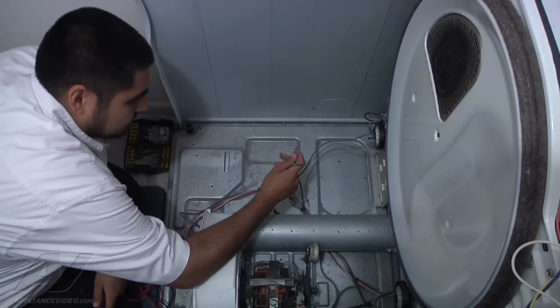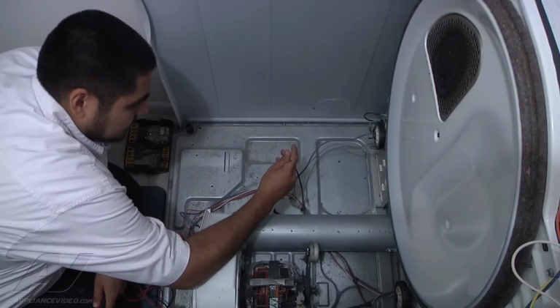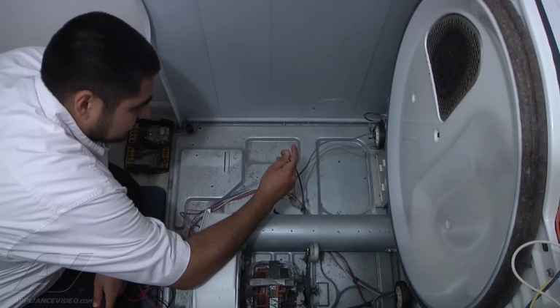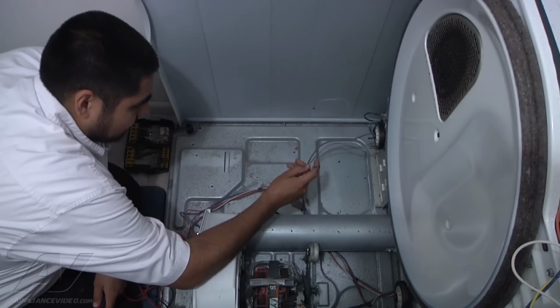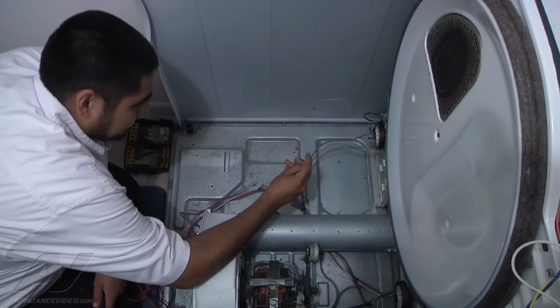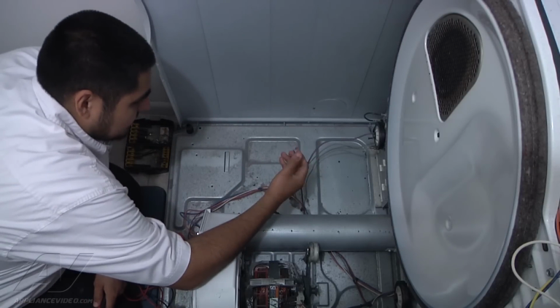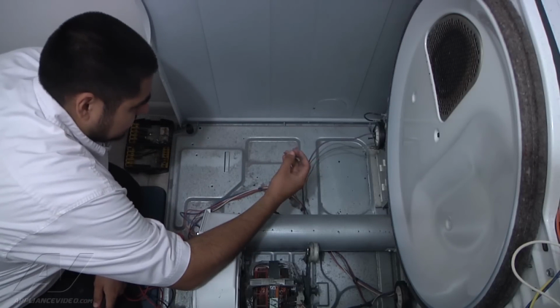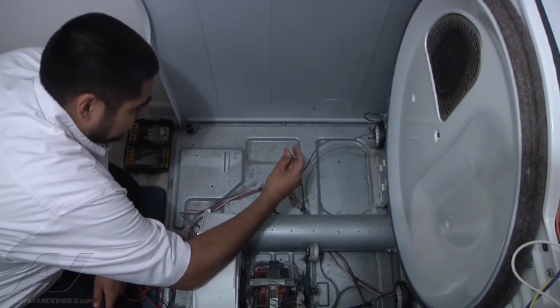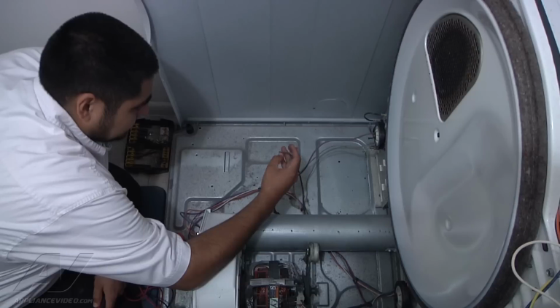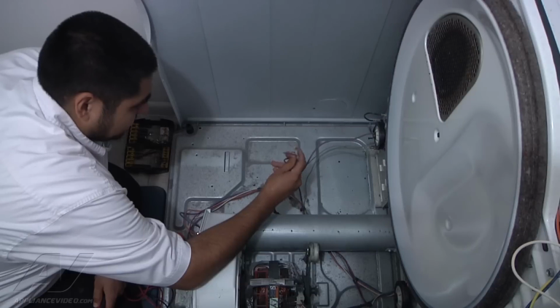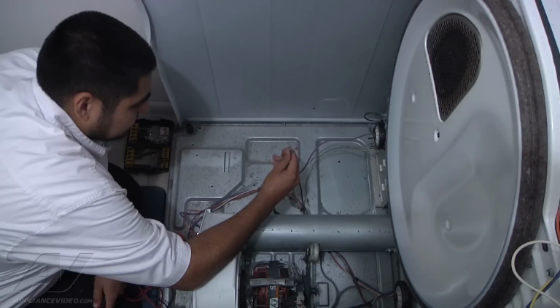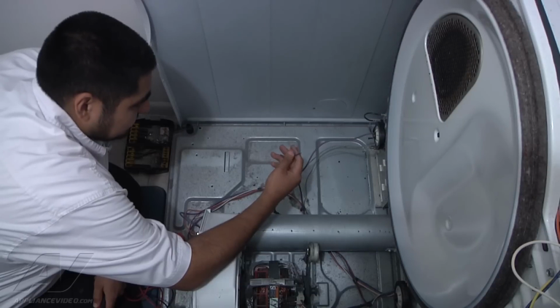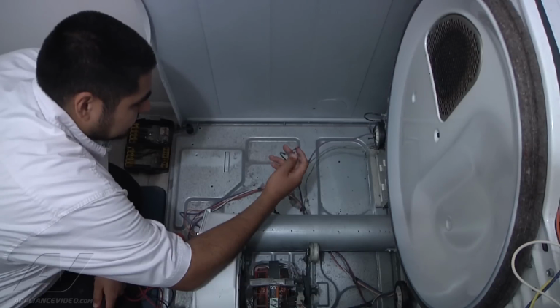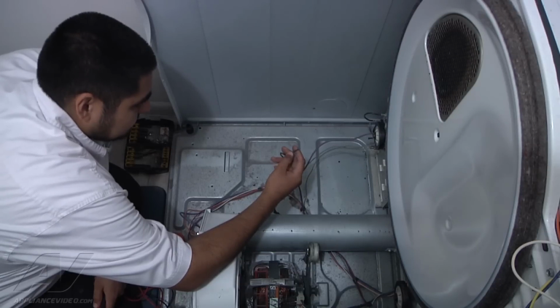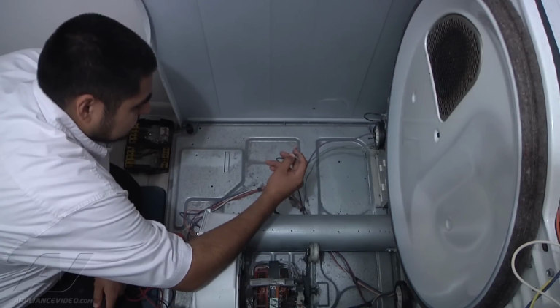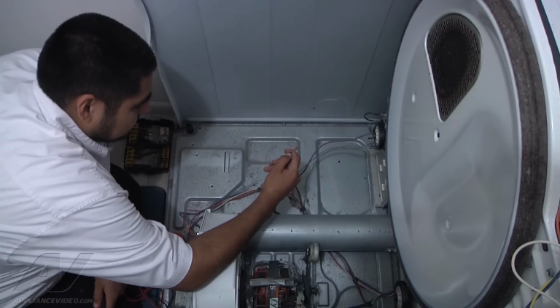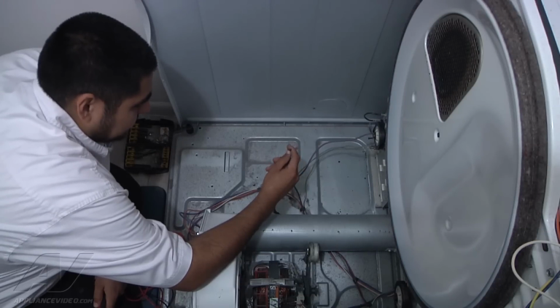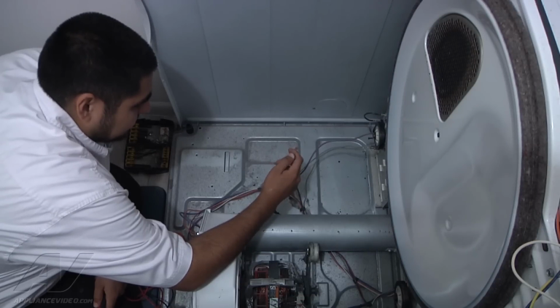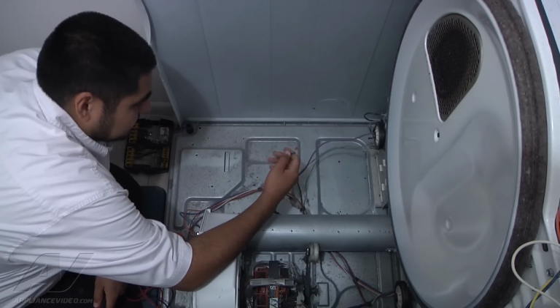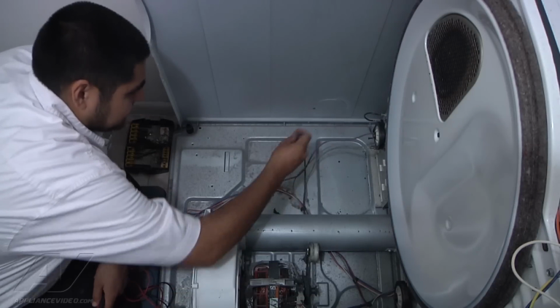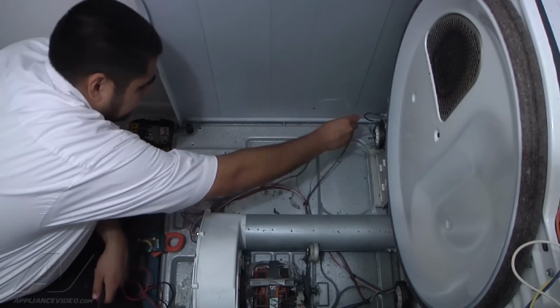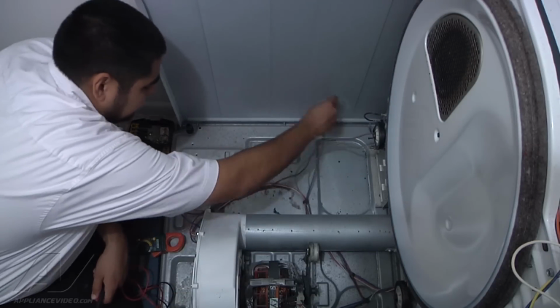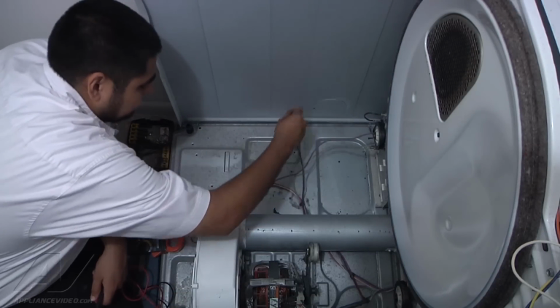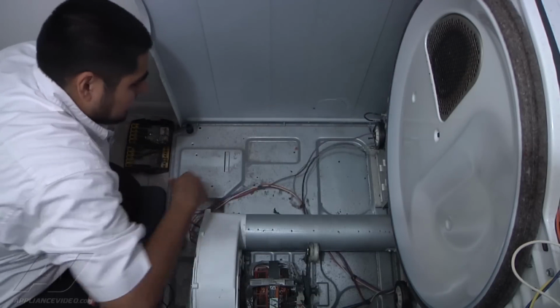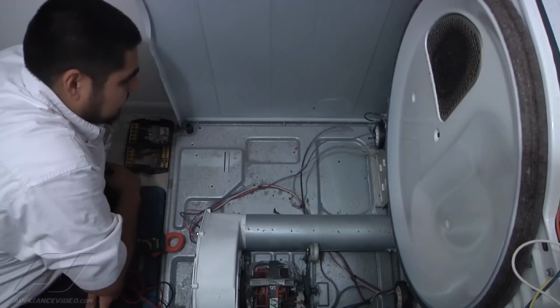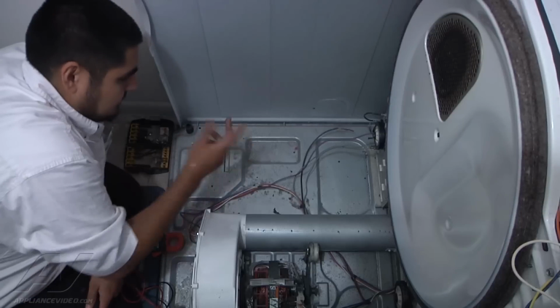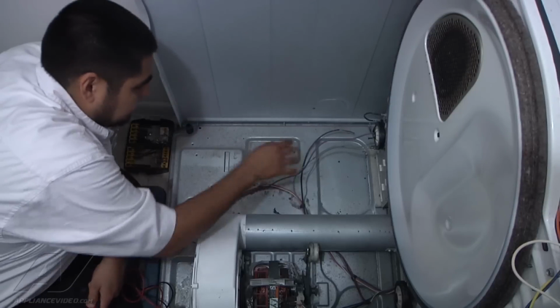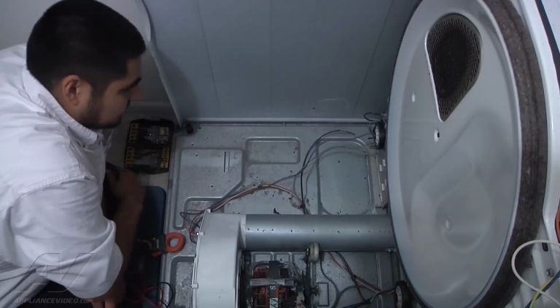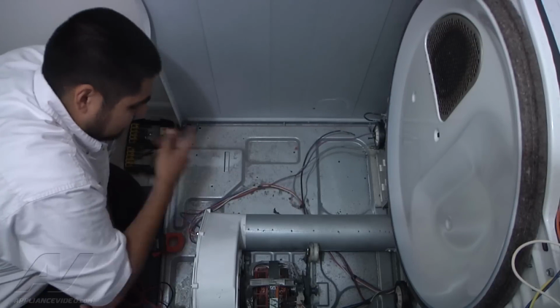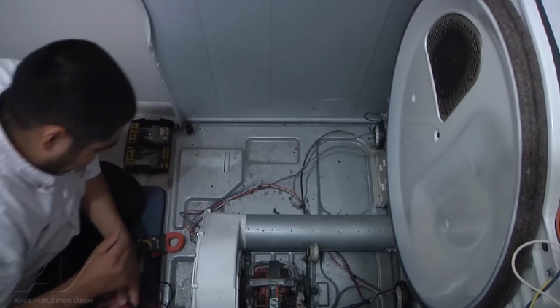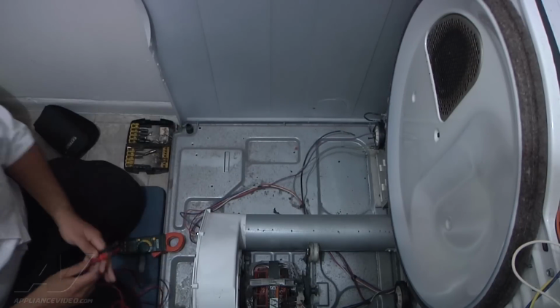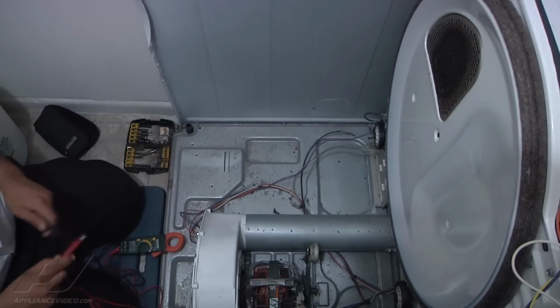Here's the obvious problem: this is the wiring that goes to the heating element and it's burnt up and broken. So that needs to be replaced. That's definitely bad.